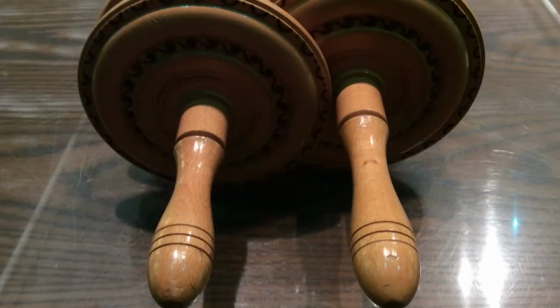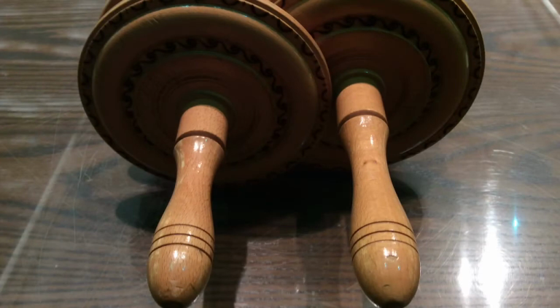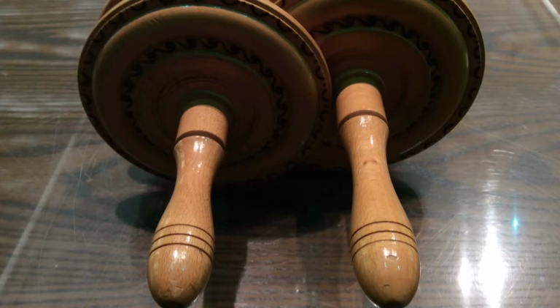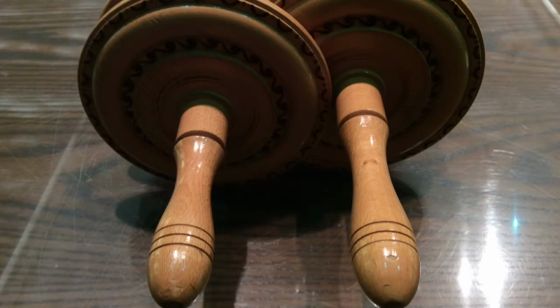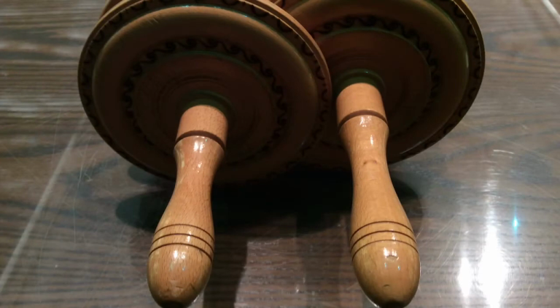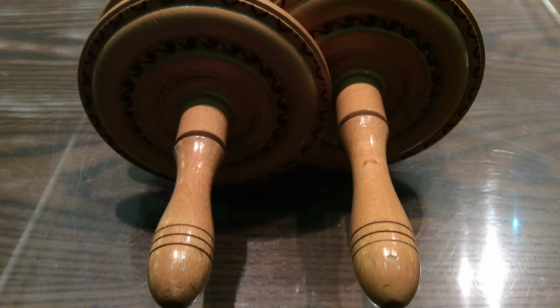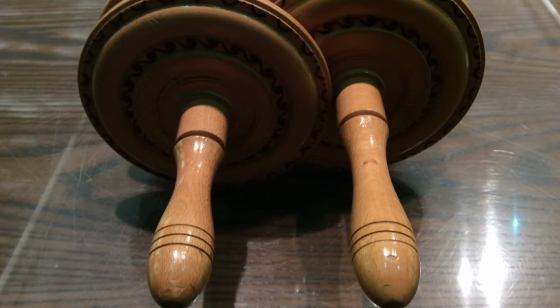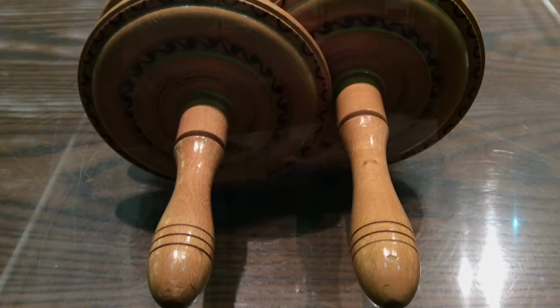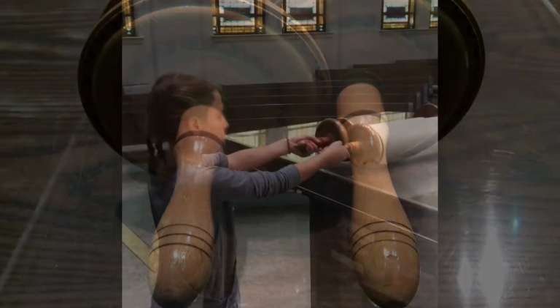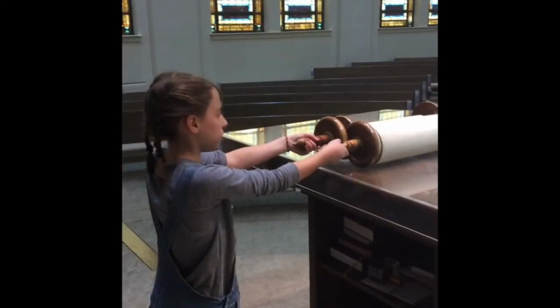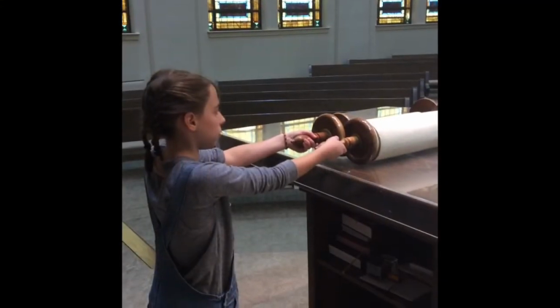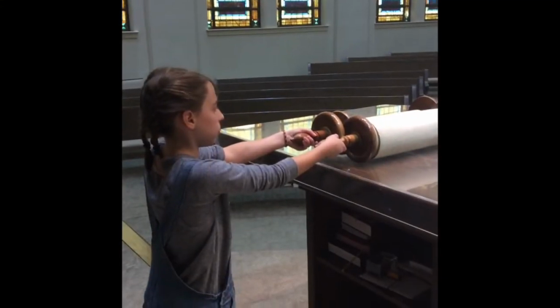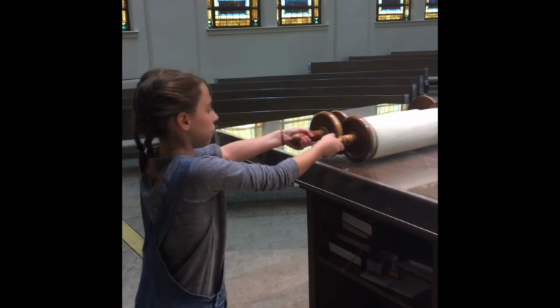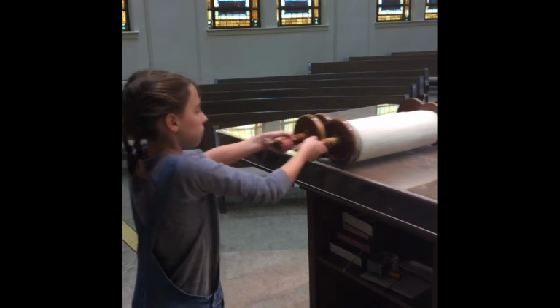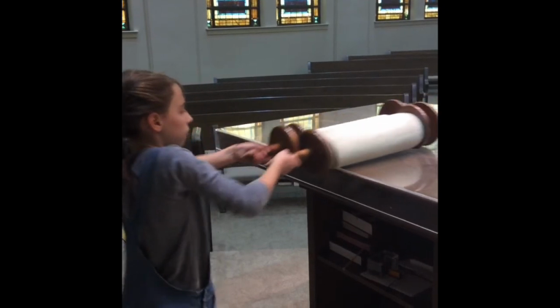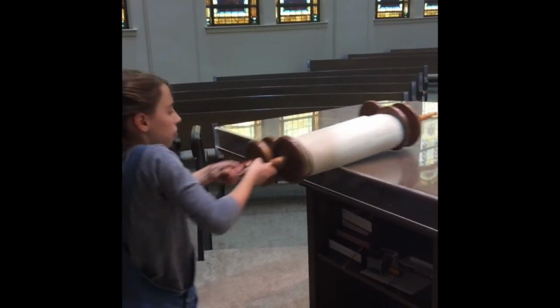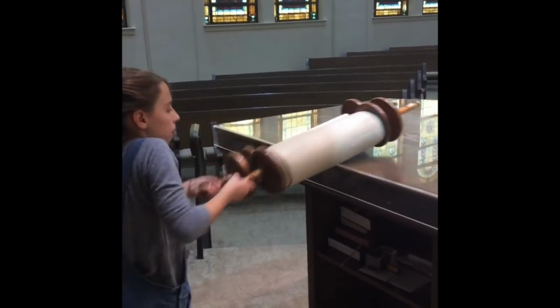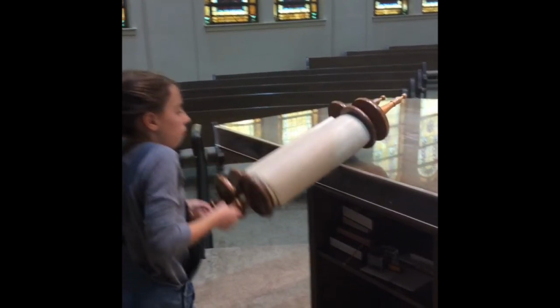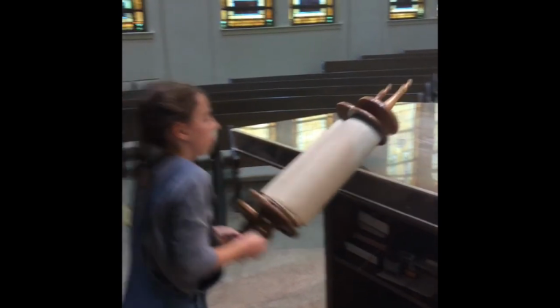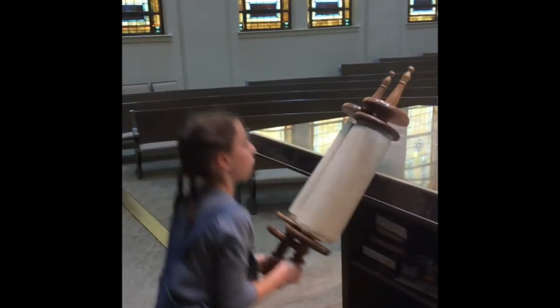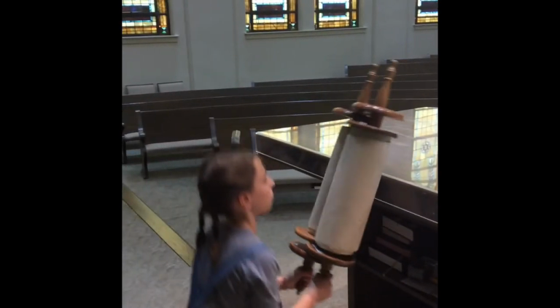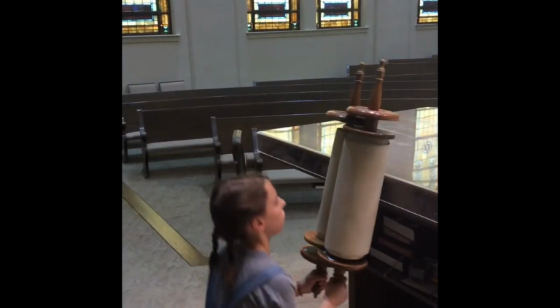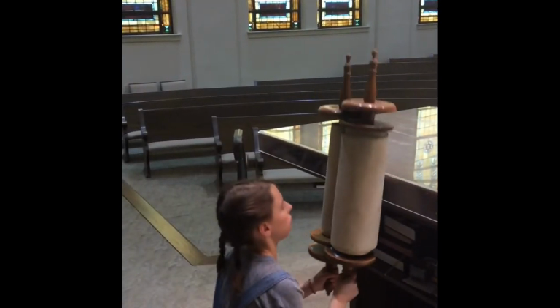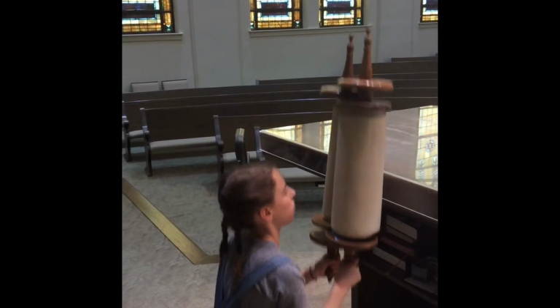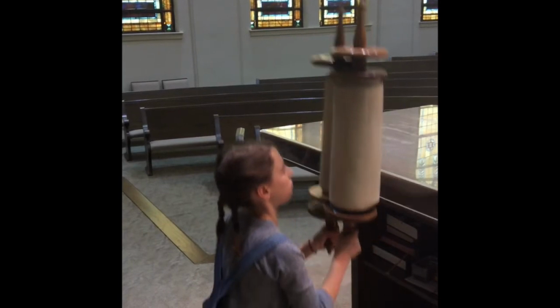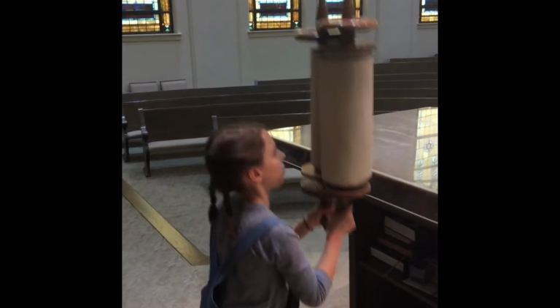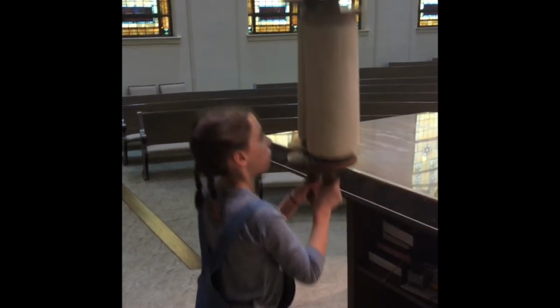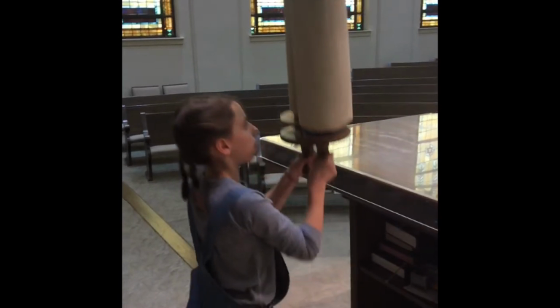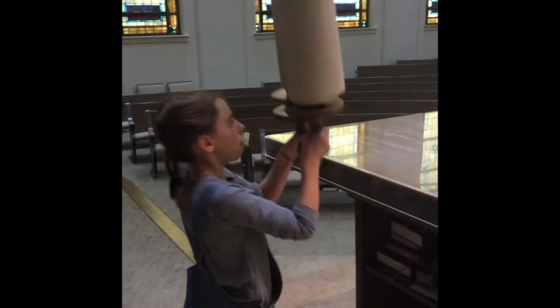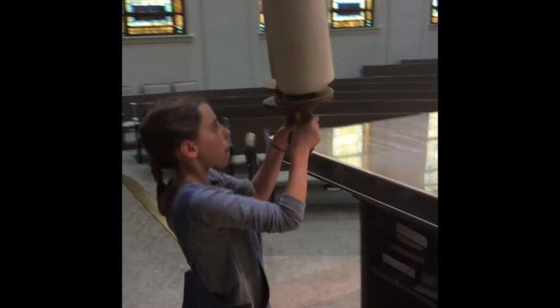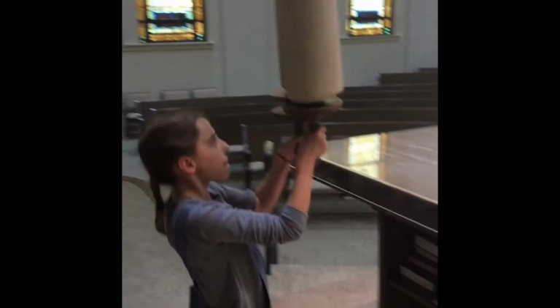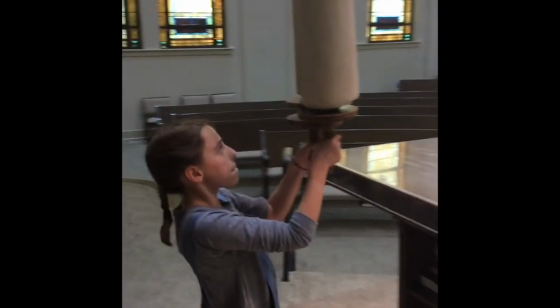Take hold of the Eitzei Chaim, the Trees of Life, and slide the Torah to the edge of the Shulchan, the Reader's Table. Use the edge as leverage and push down. Lift with your knees and extend your arms upward for all to see the Torah.